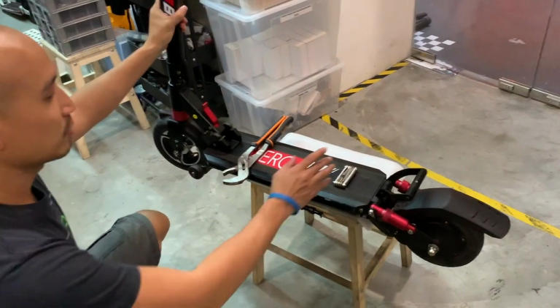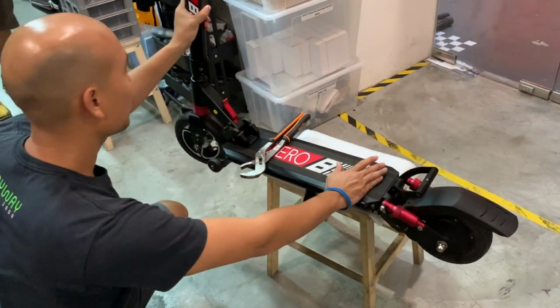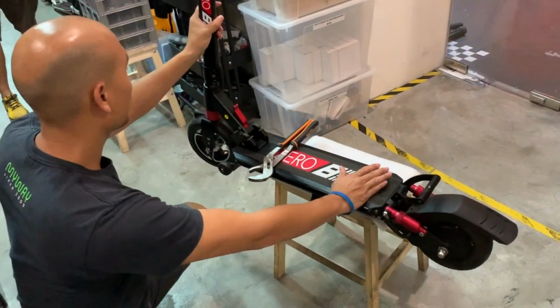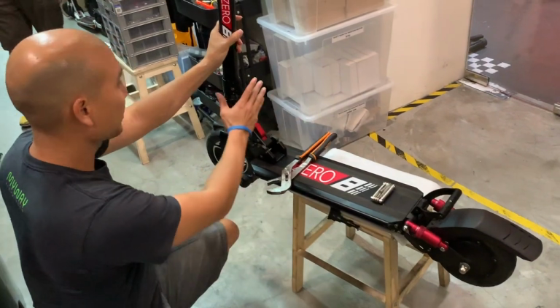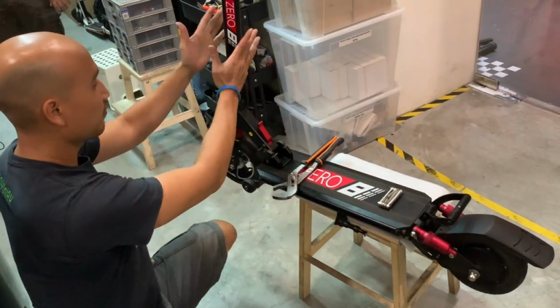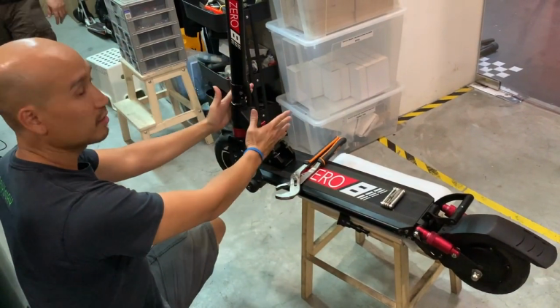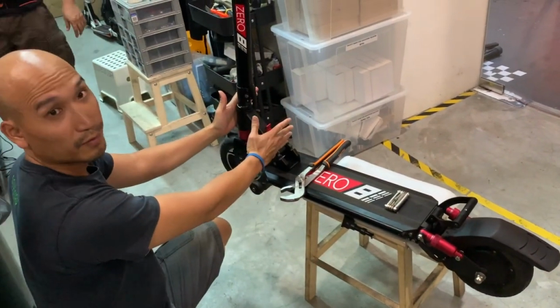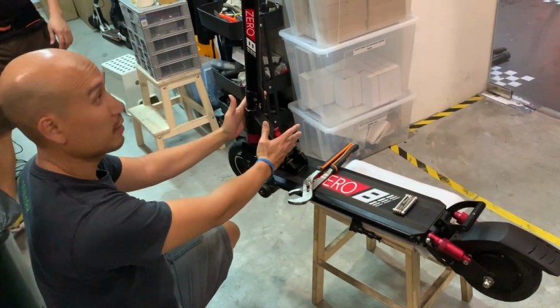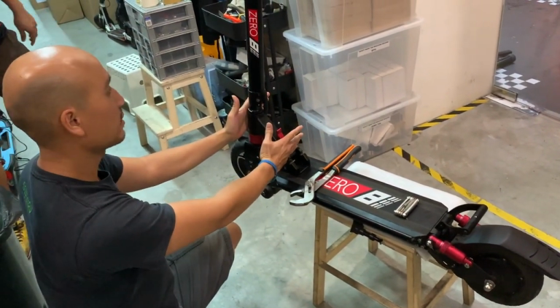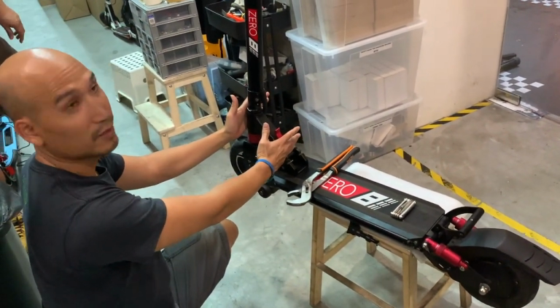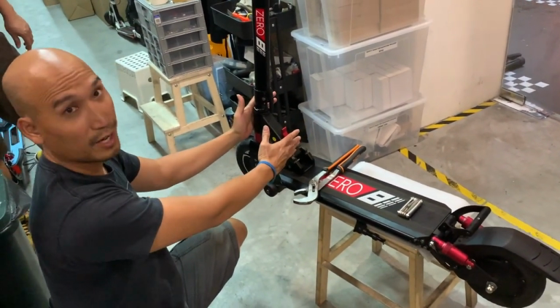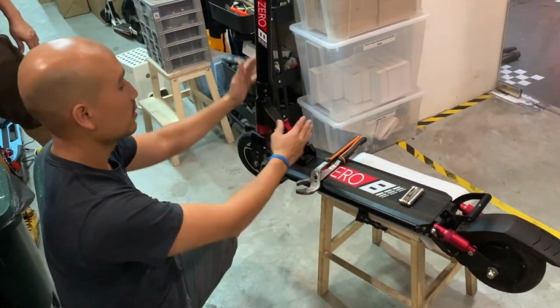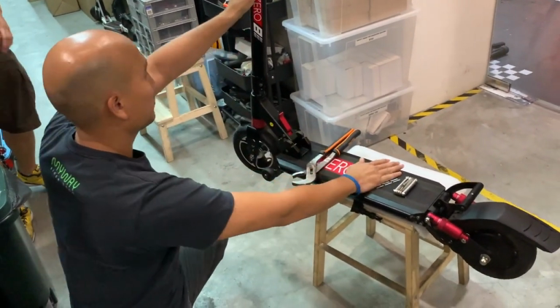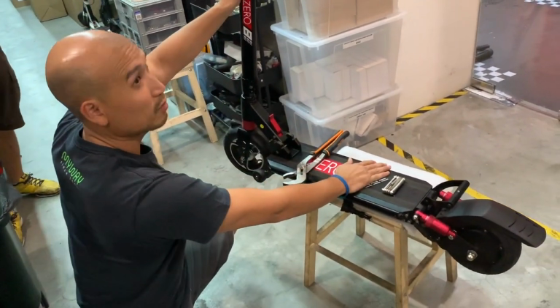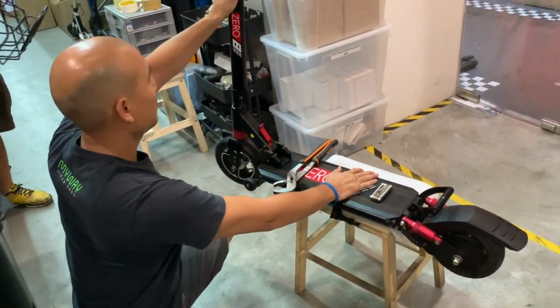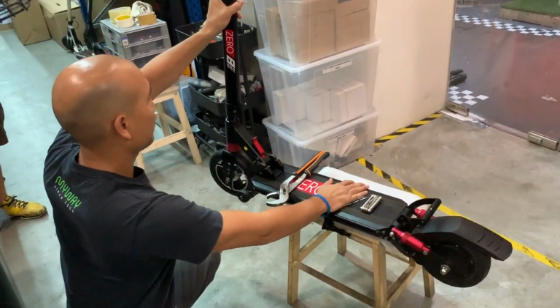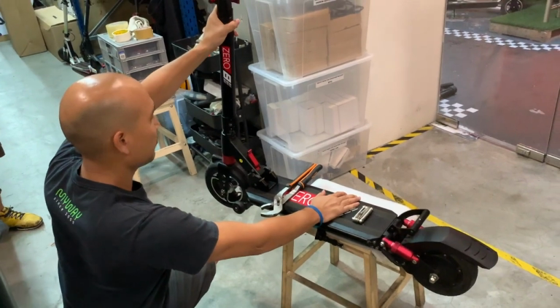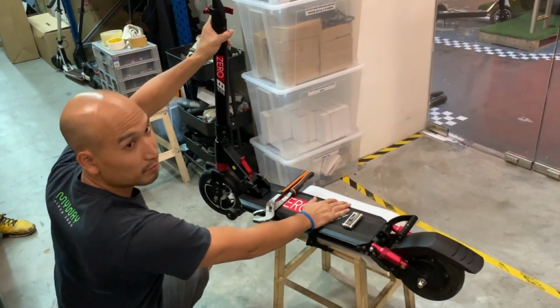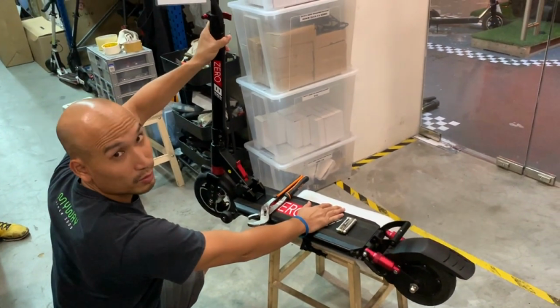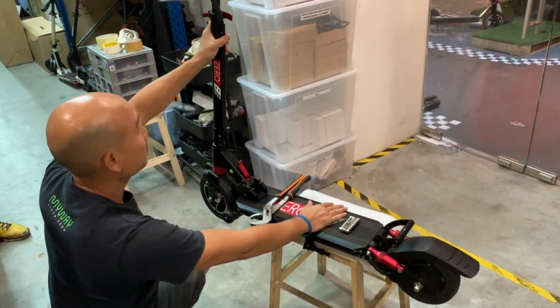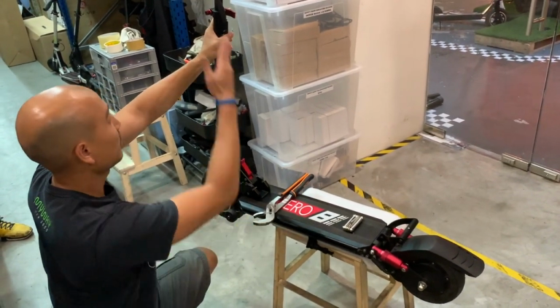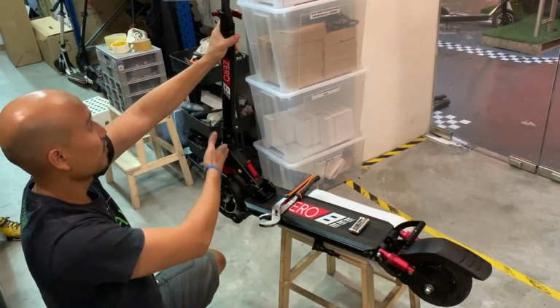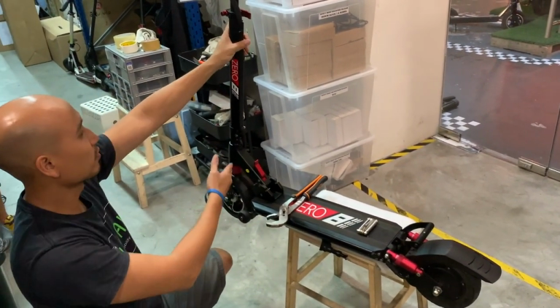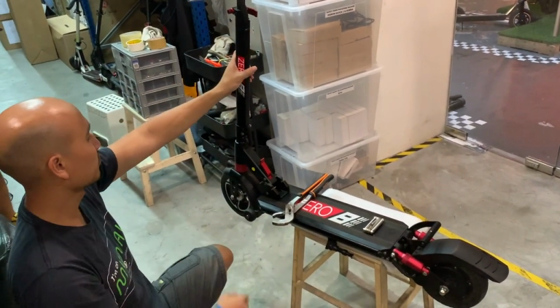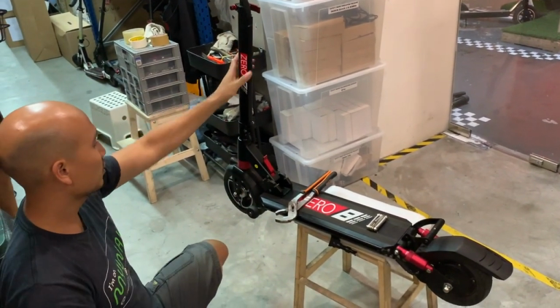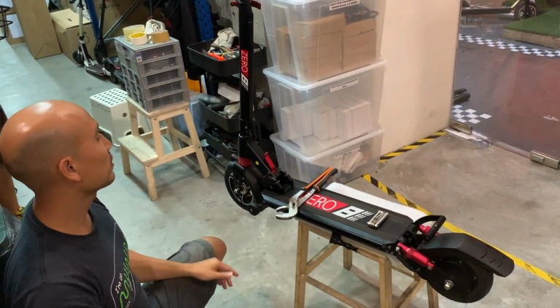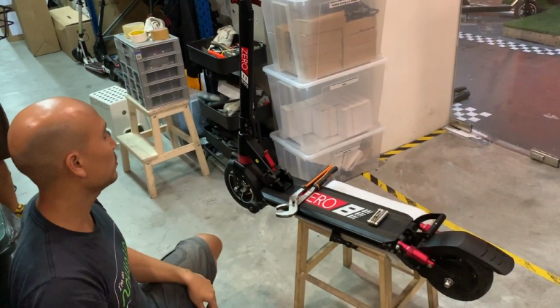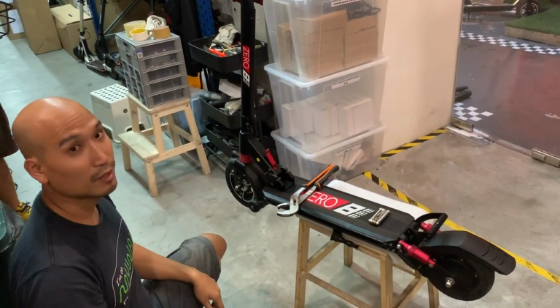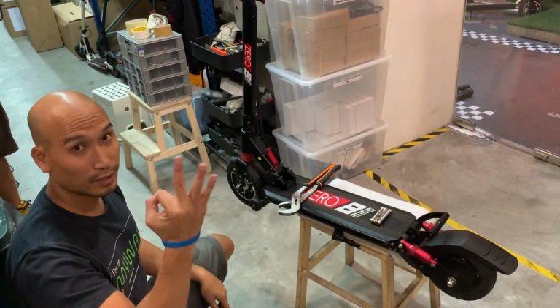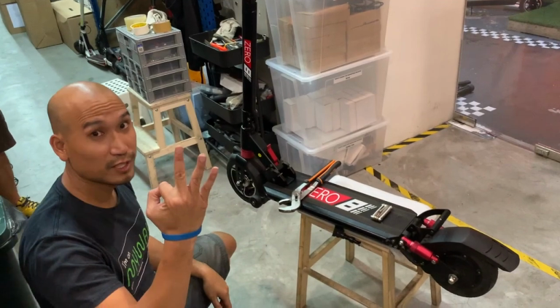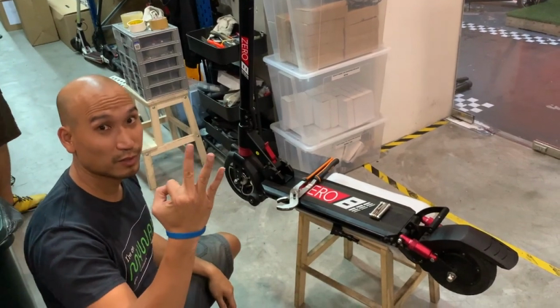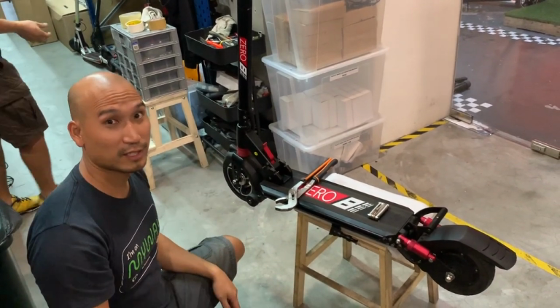Today we're going to teach you how to tighten the front folding mechanism for the 08. After a while, your 08 will get pretty loose in the front vertical collar. There are 3 steps to this tightening.